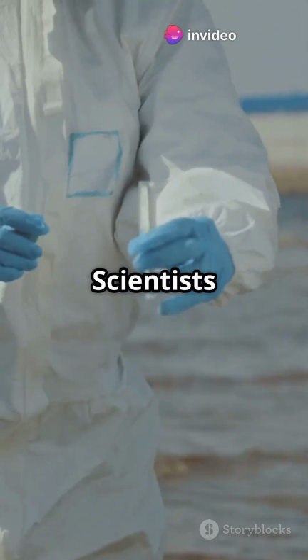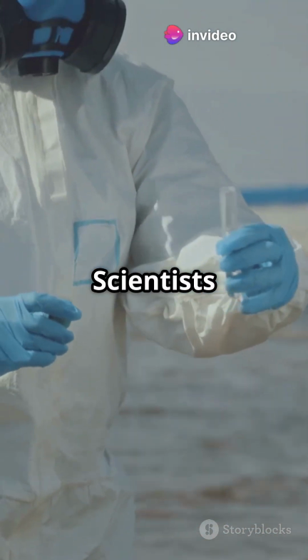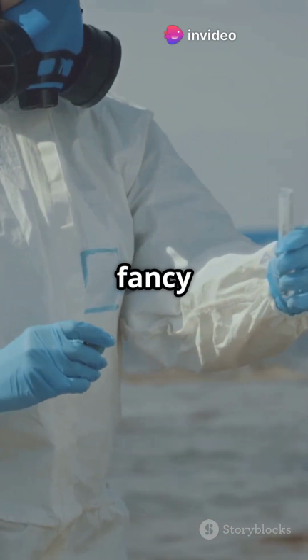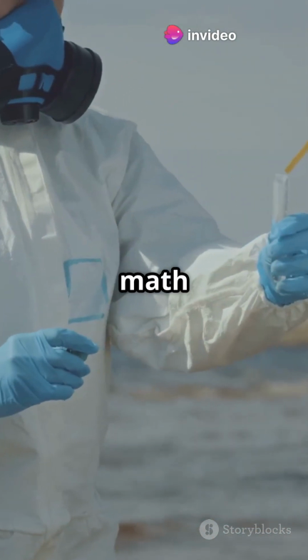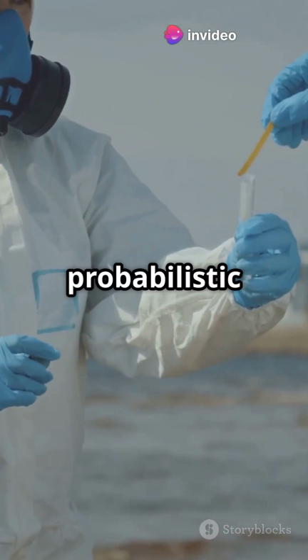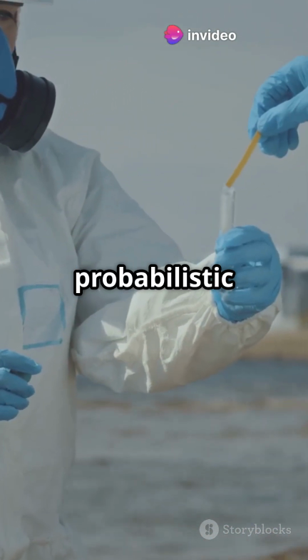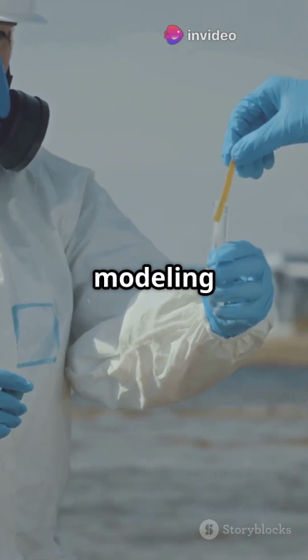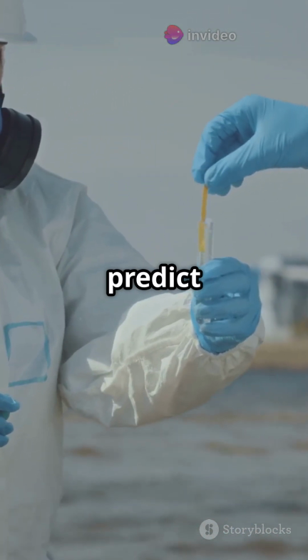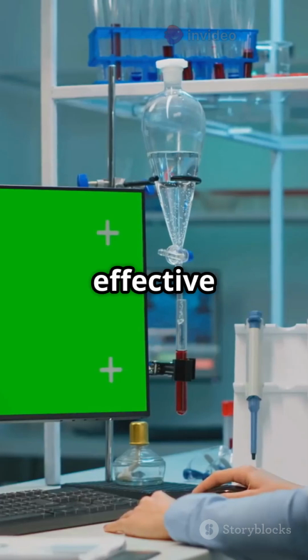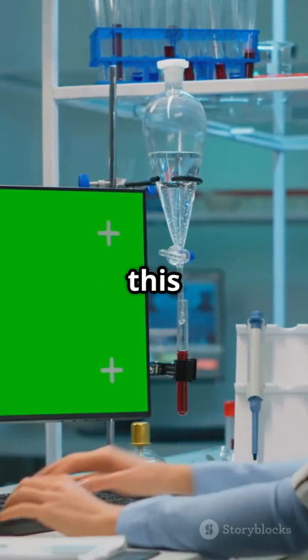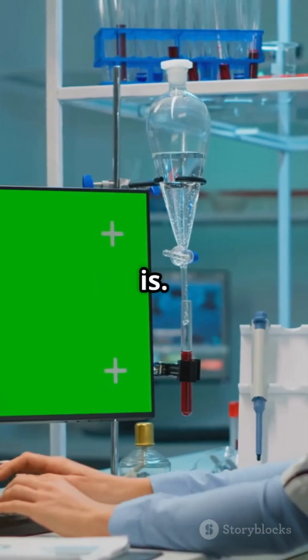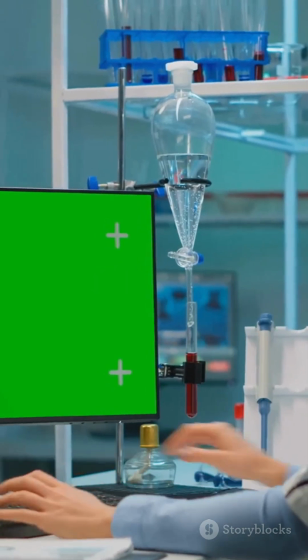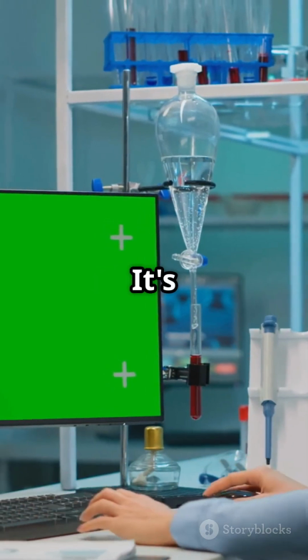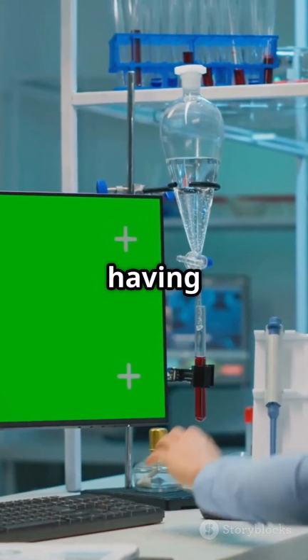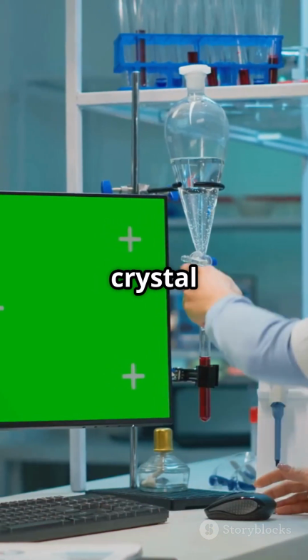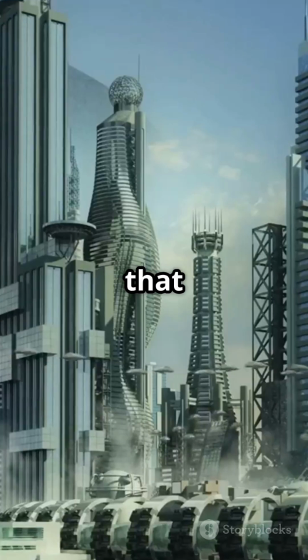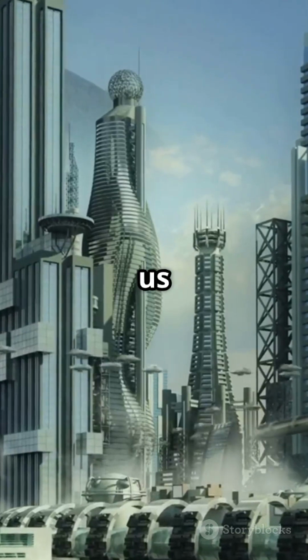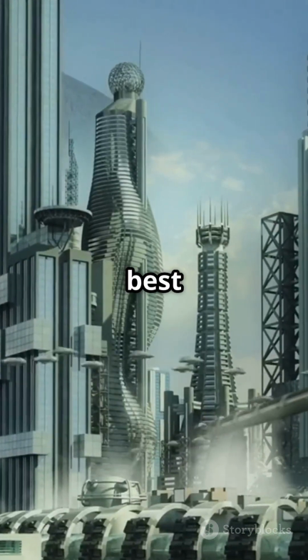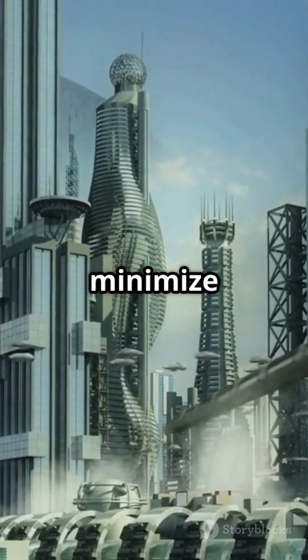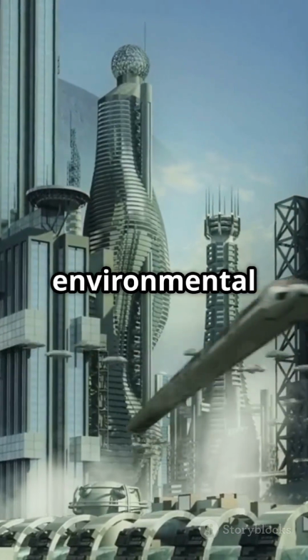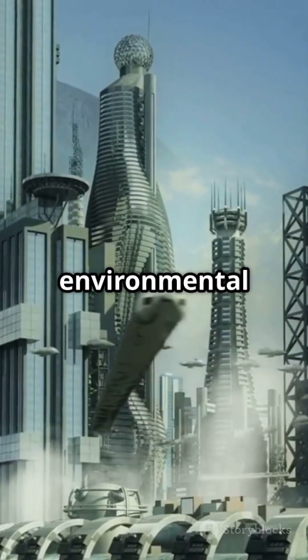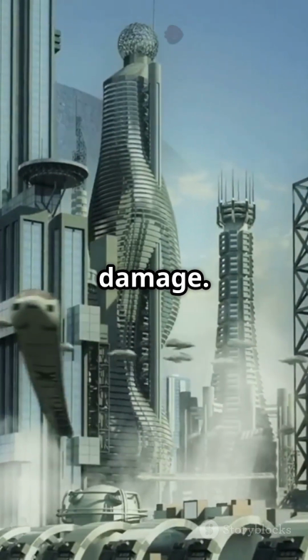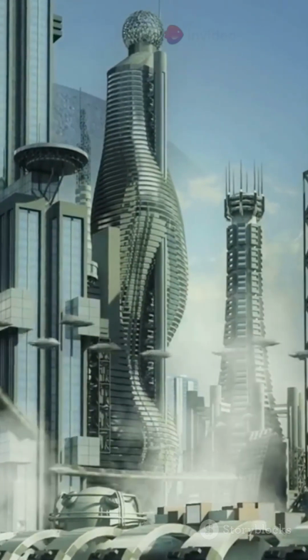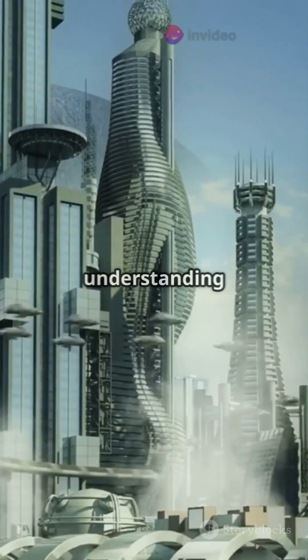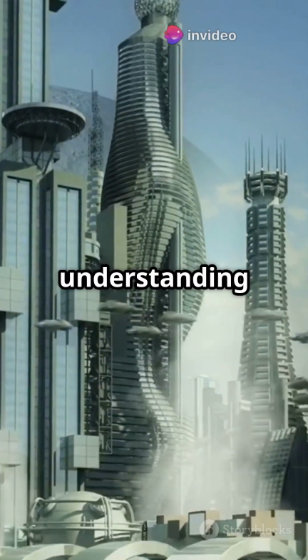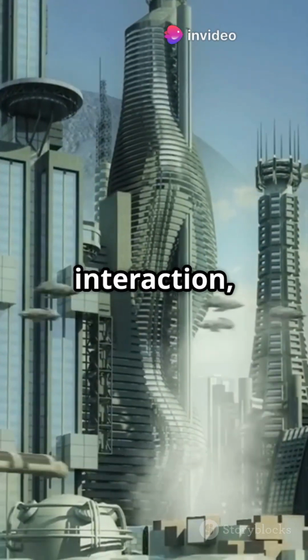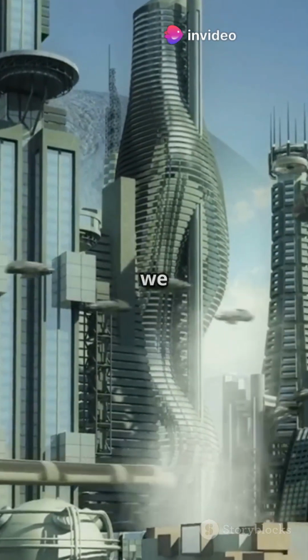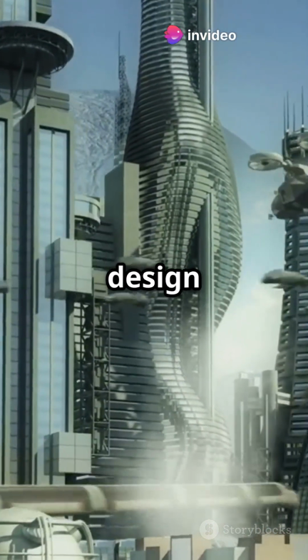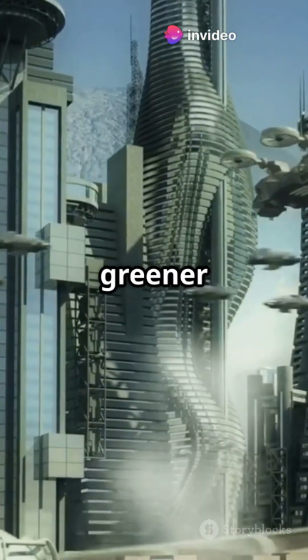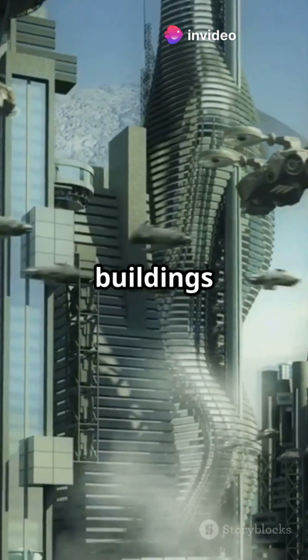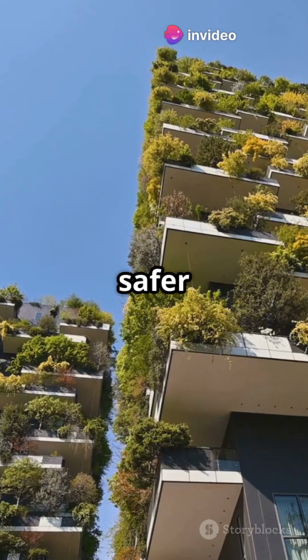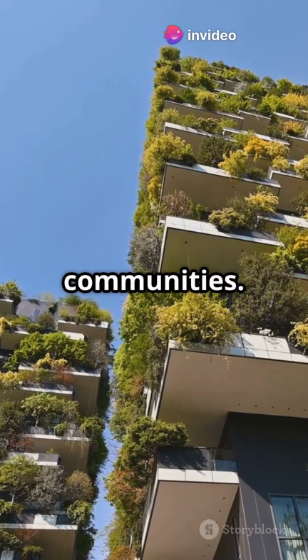Scientists use fancy math called probabilistic modeling to predict how effective this duo is. It's like having a crystal ball that shows us the best way to minimize environmental damage. By understanding this interaction, we can design greener buildings and safer communities.